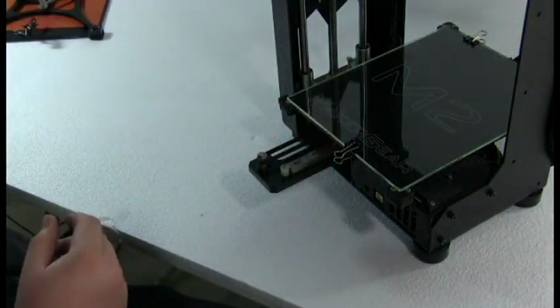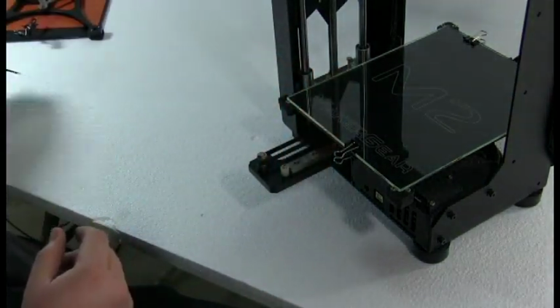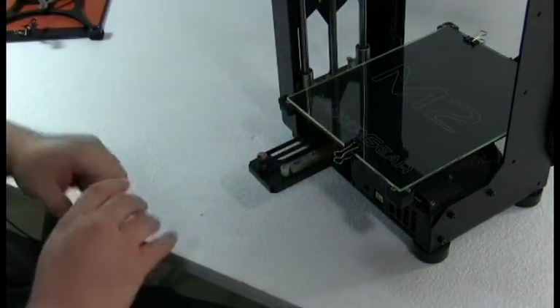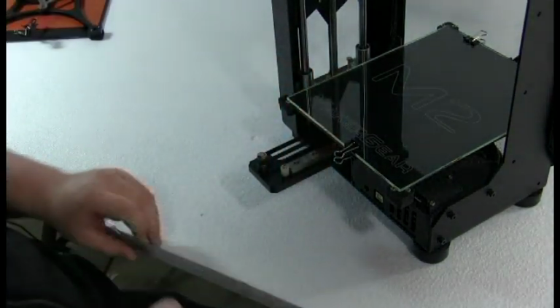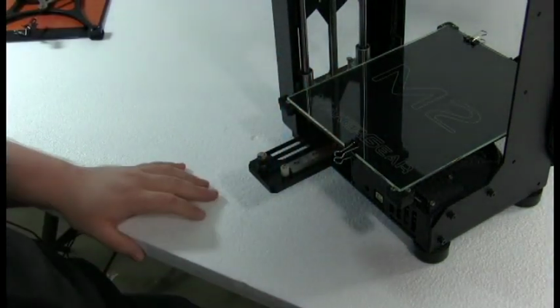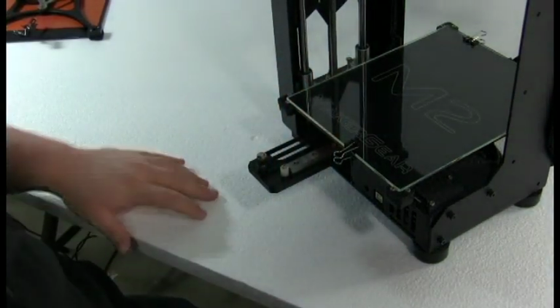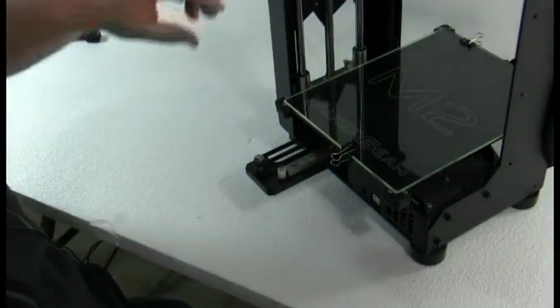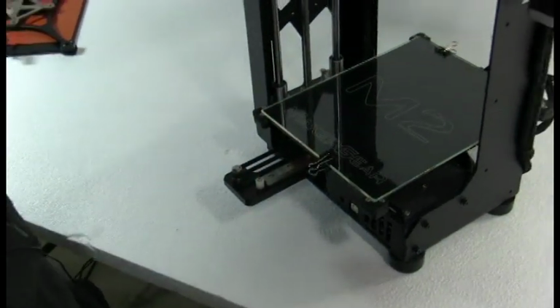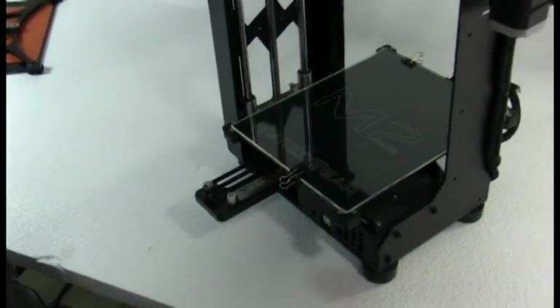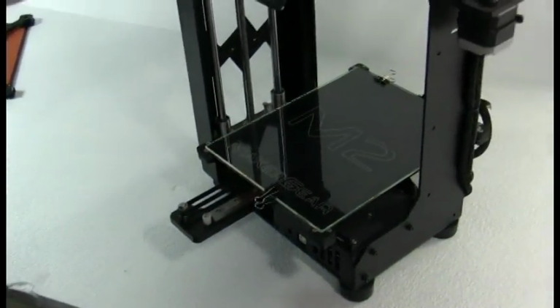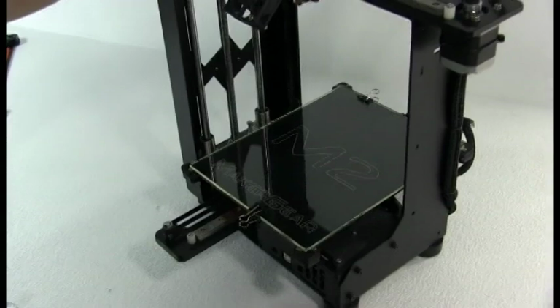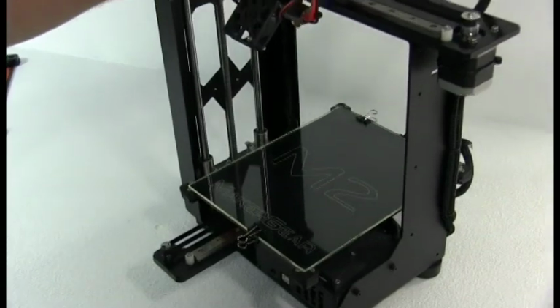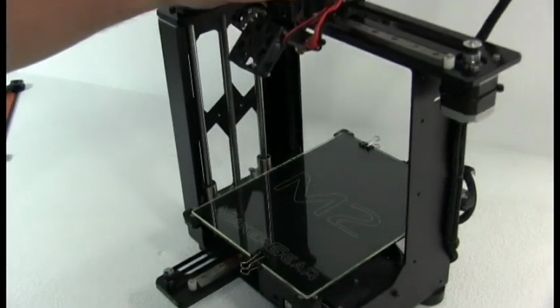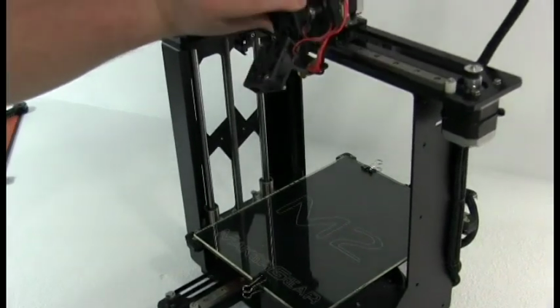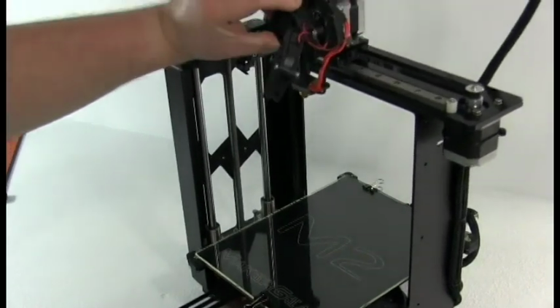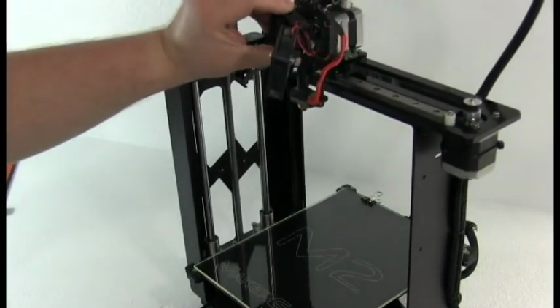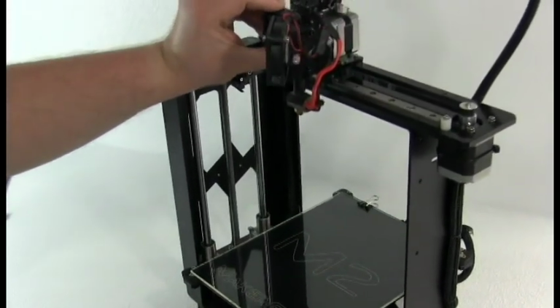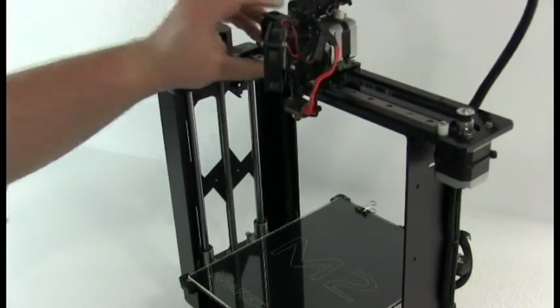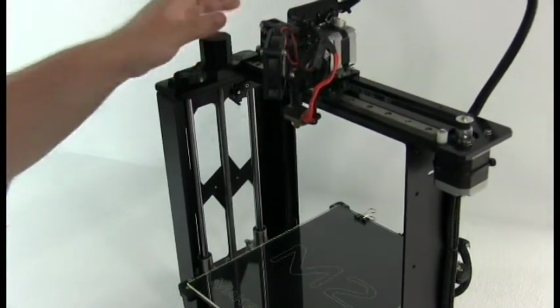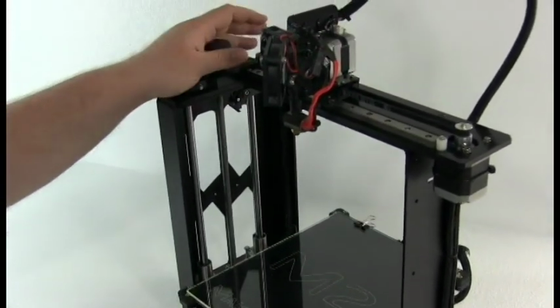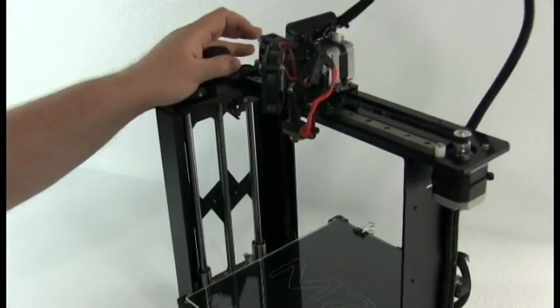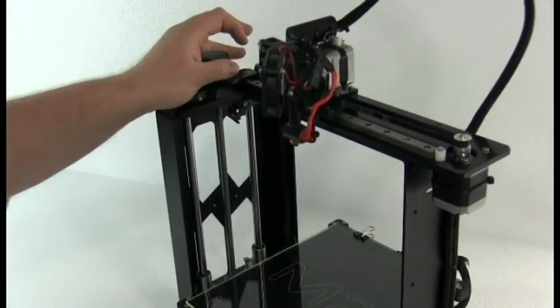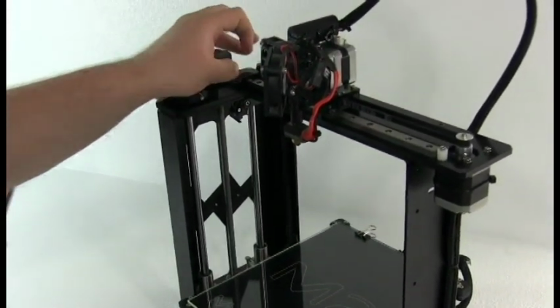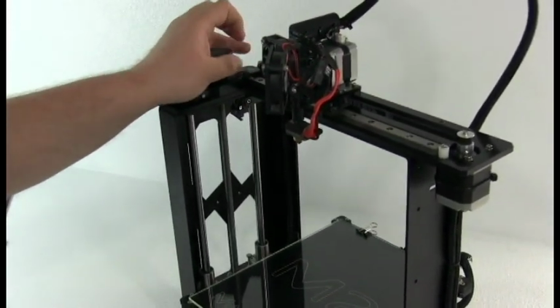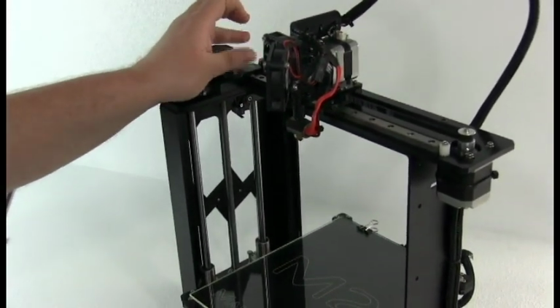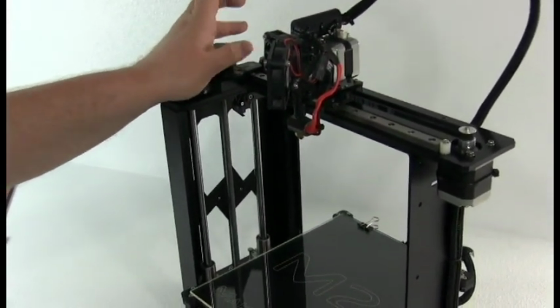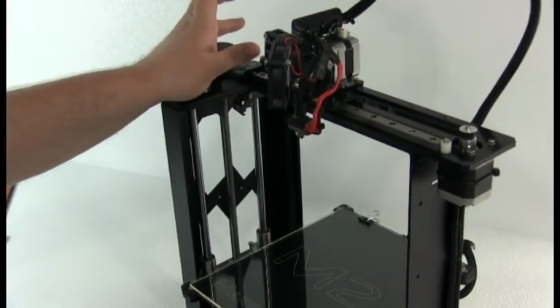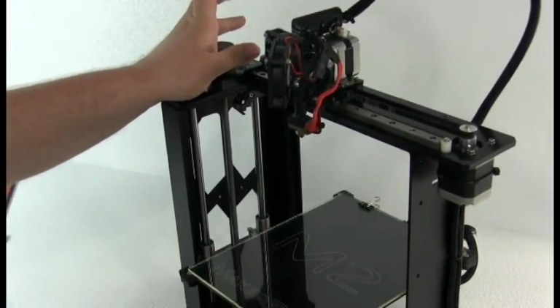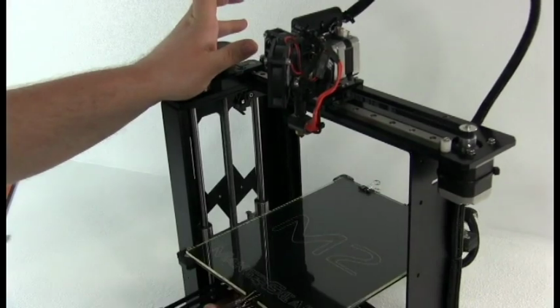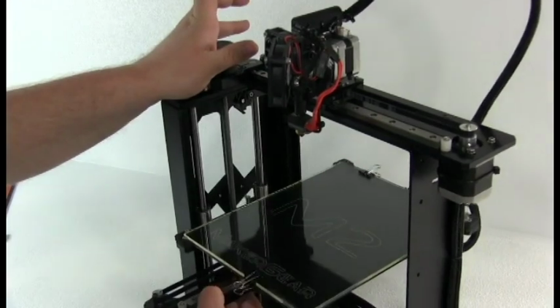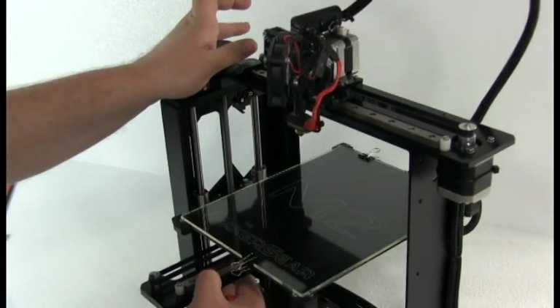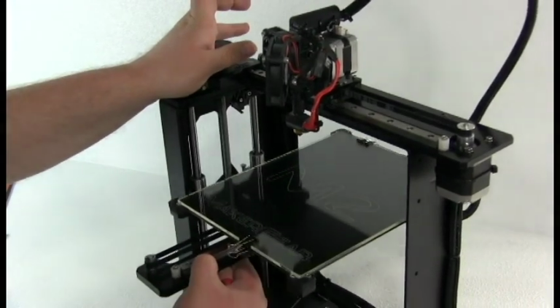To begin leveling the bed, we're going to rotate the fans out of the way for demonstration purposes, and then we're going to bring the bed up to within half a centimeter of the nozzle.